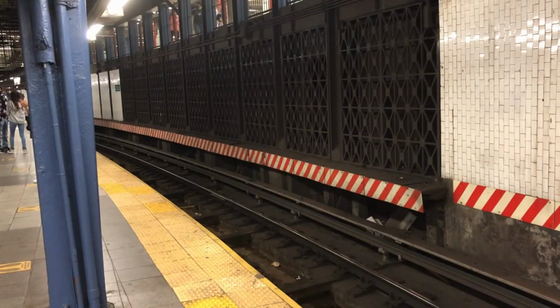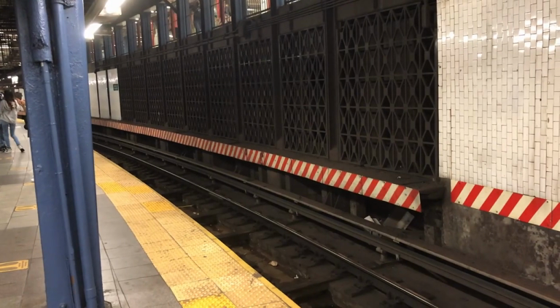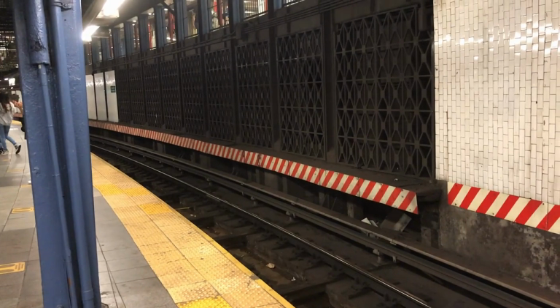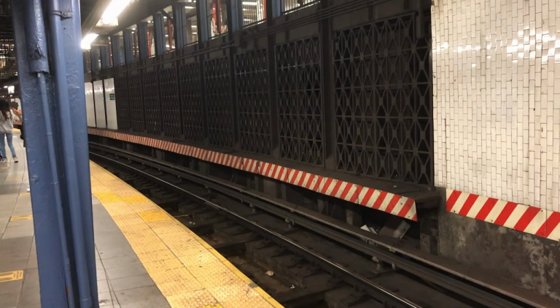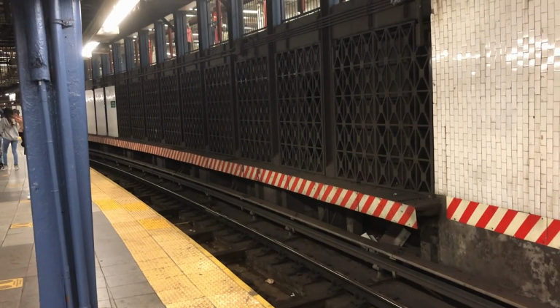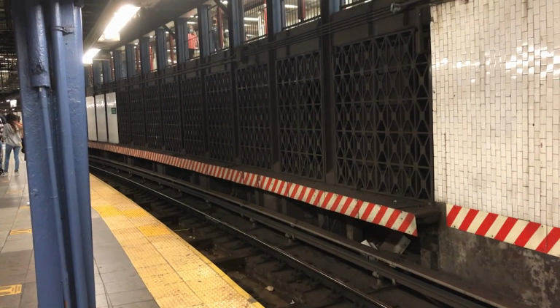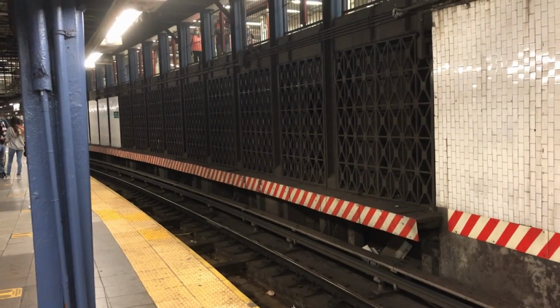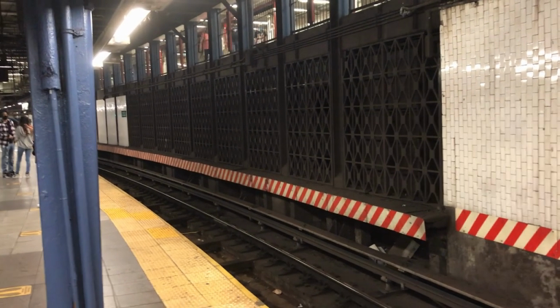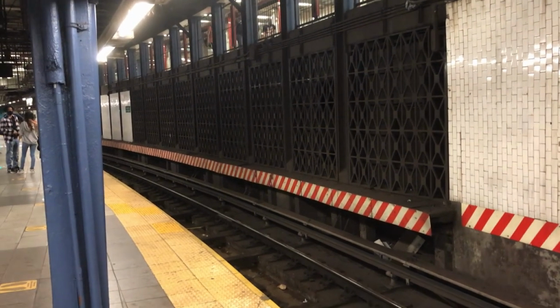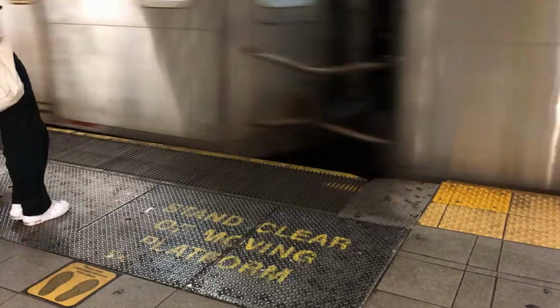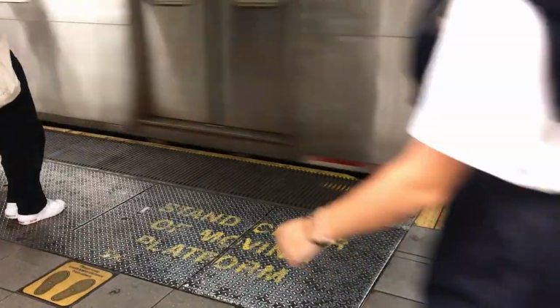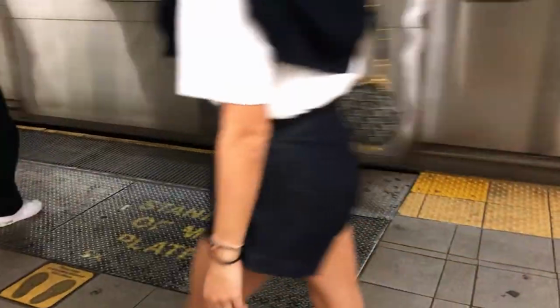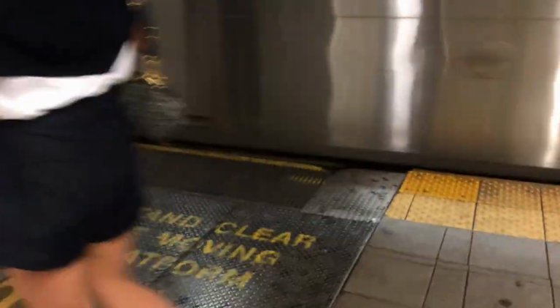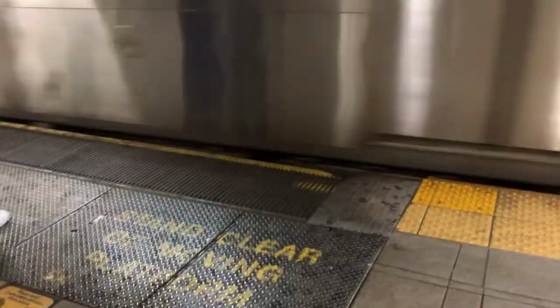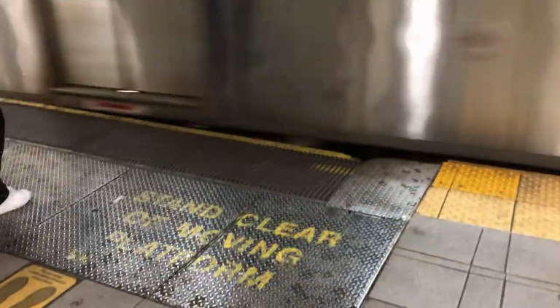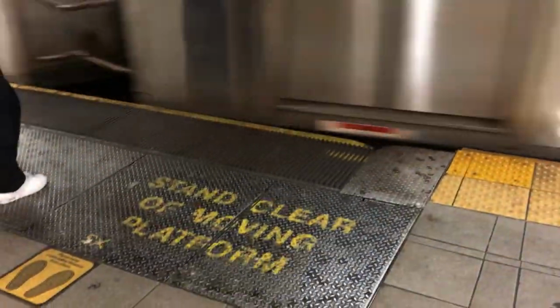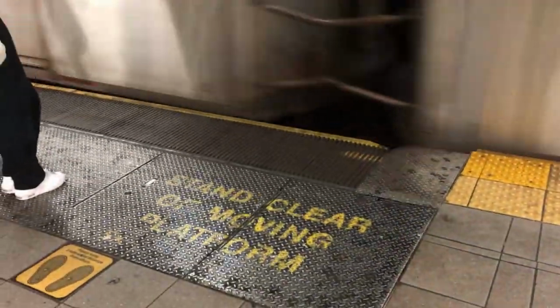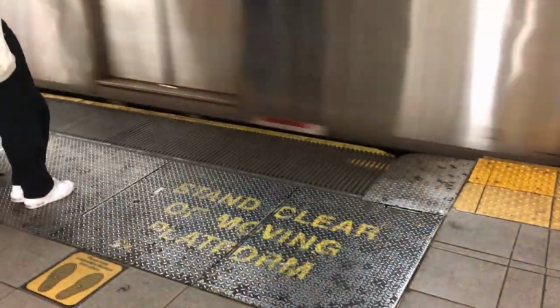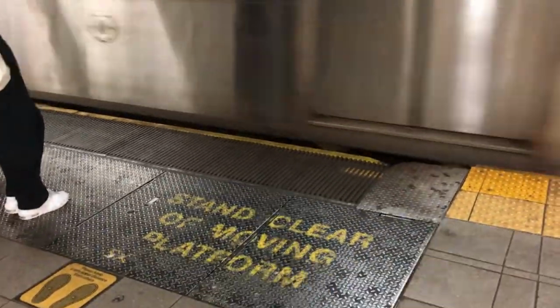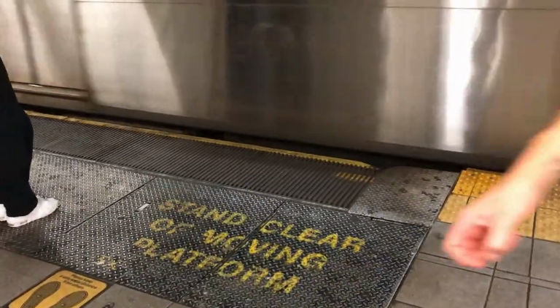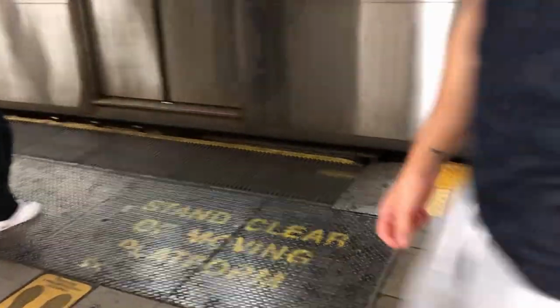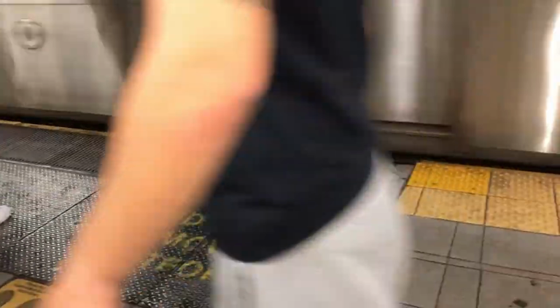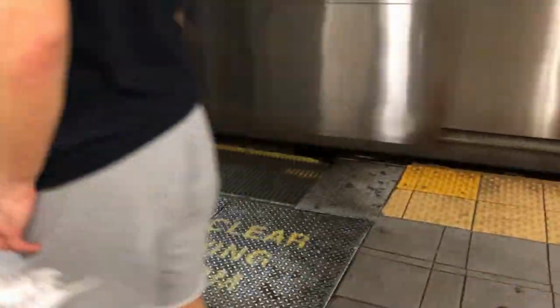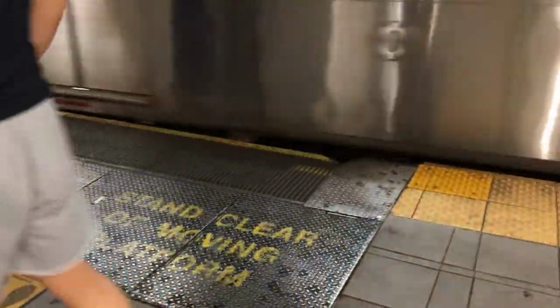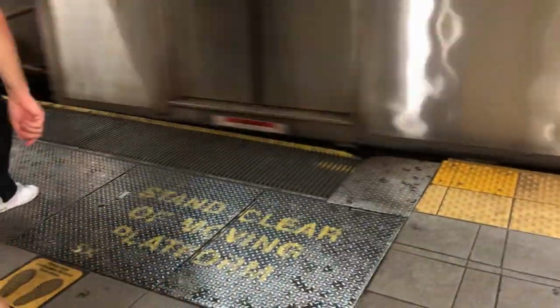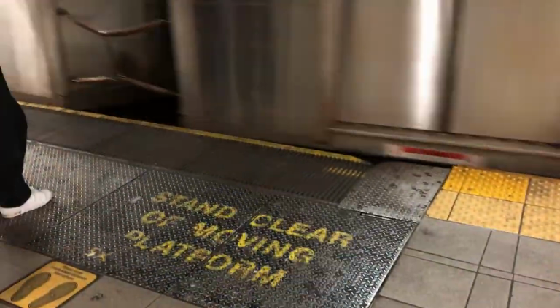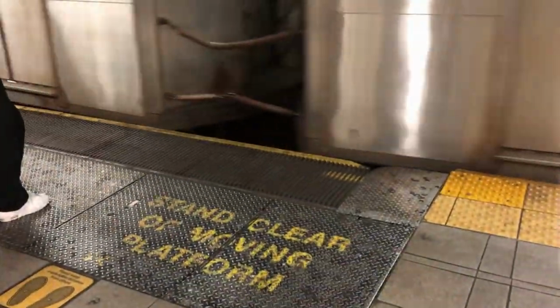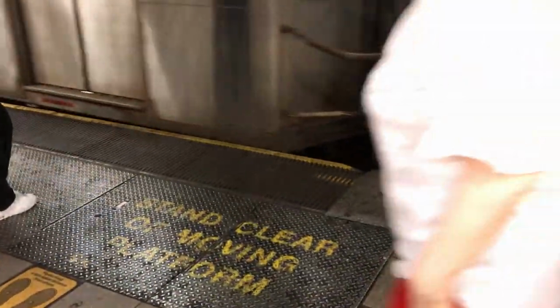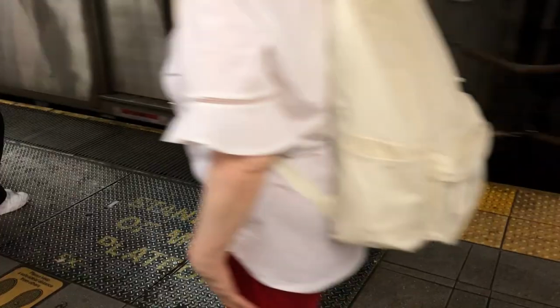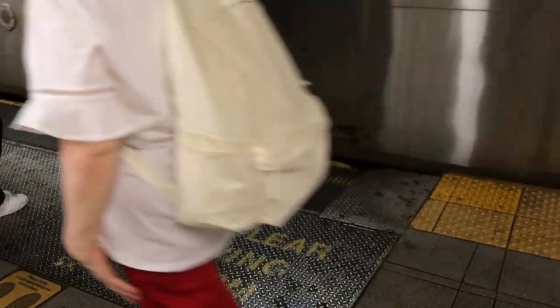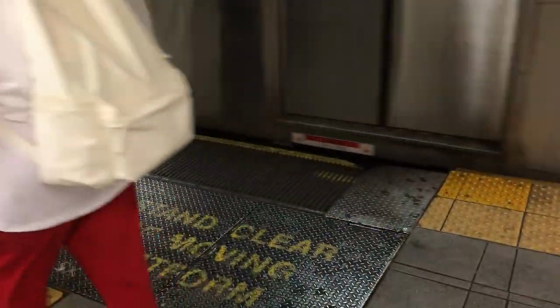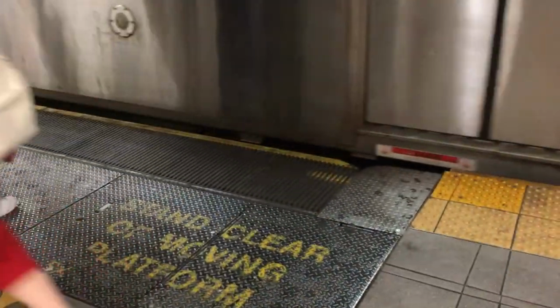Union Square station has two abandoned side platforms, but what makes this station special is that the platforms are on a curve, which means they have to be extended in order to reach the trains themselves. You can see the platform extenders in action right here.